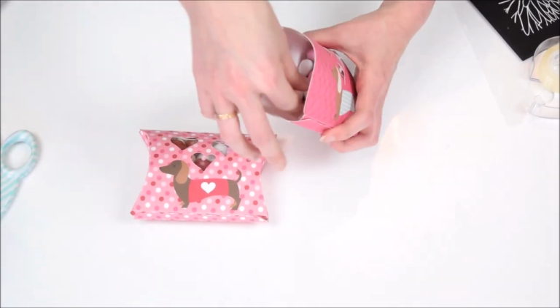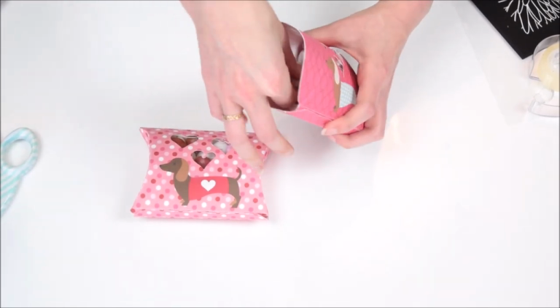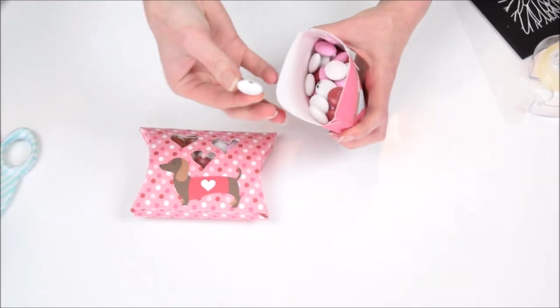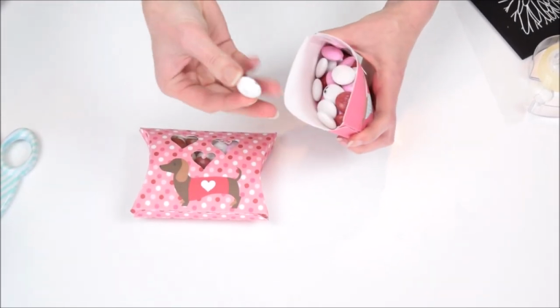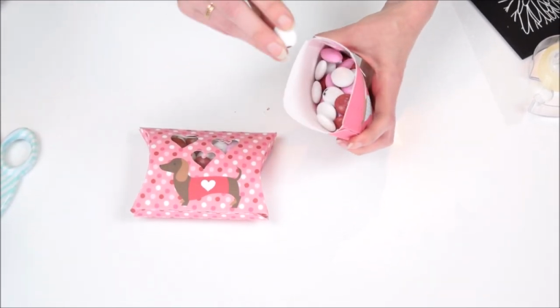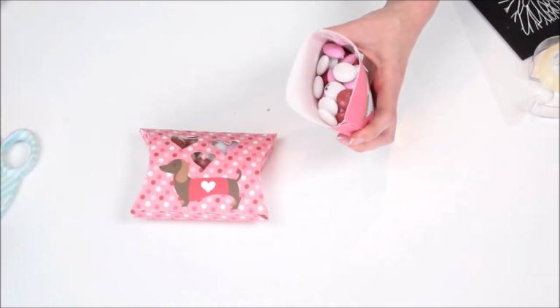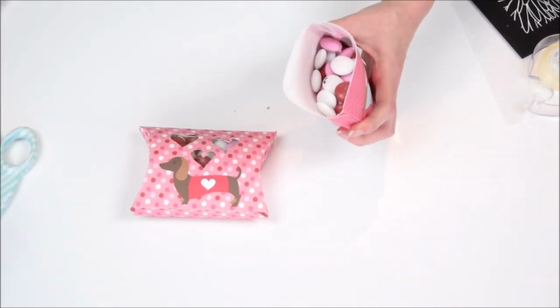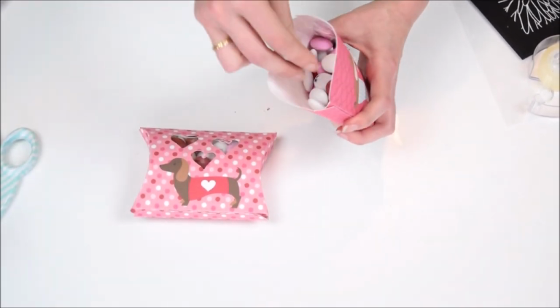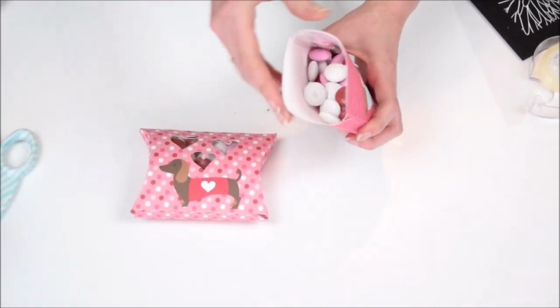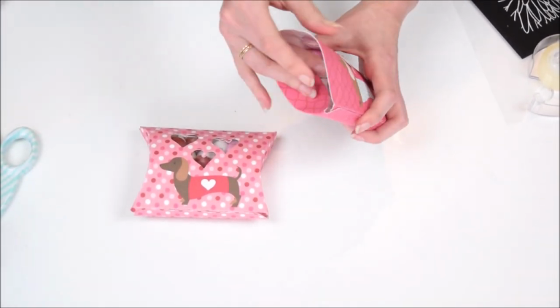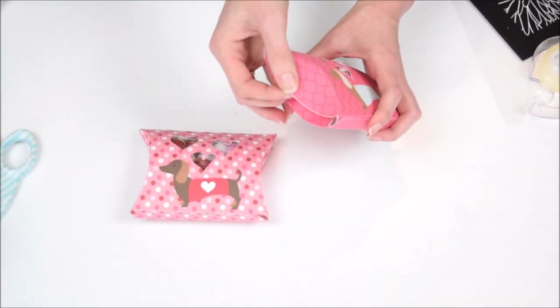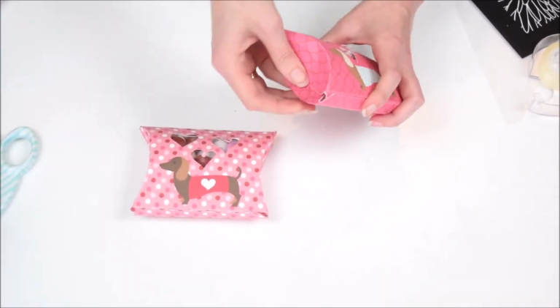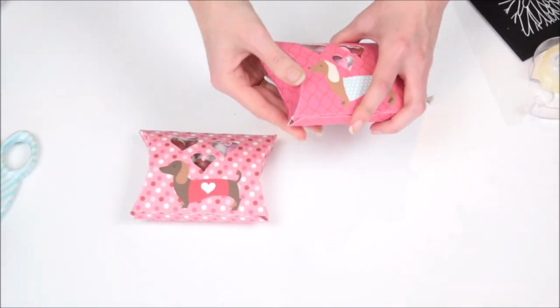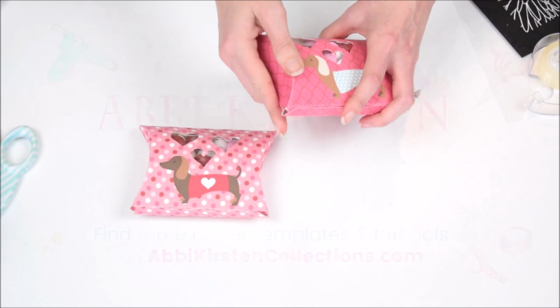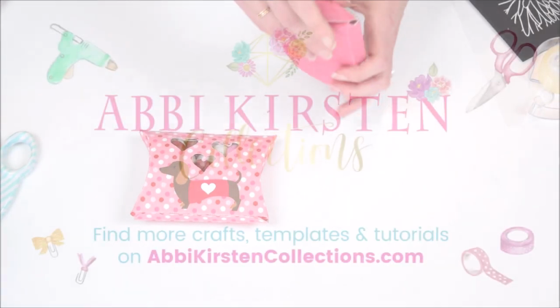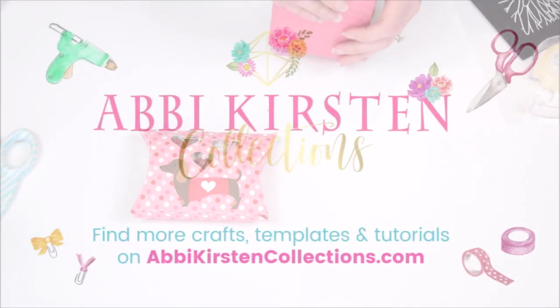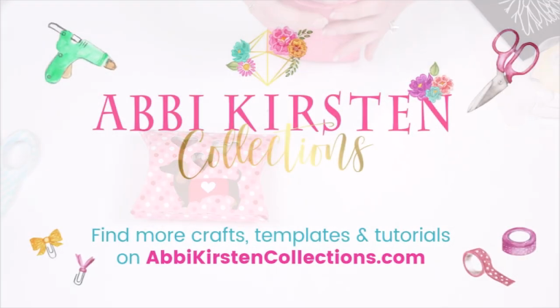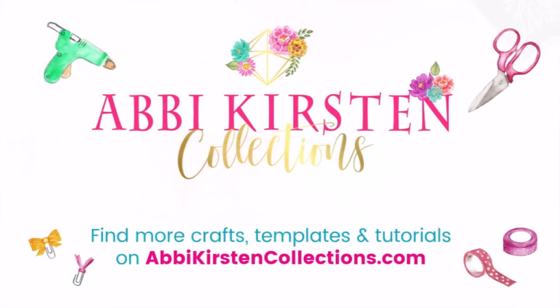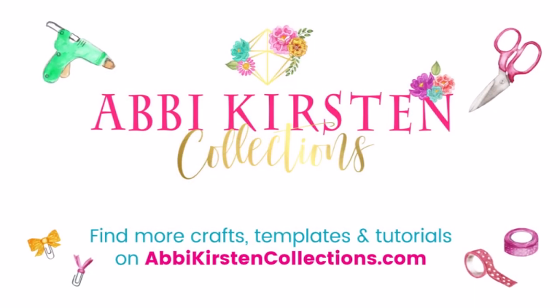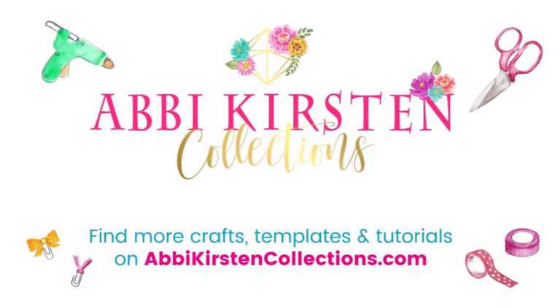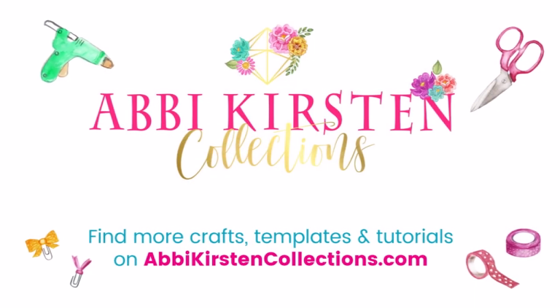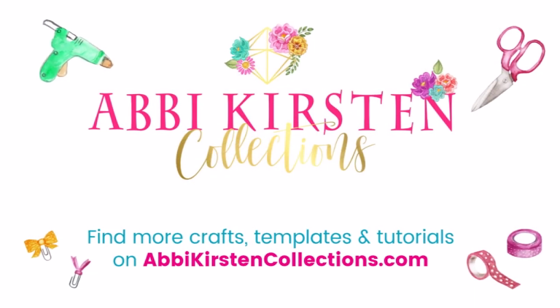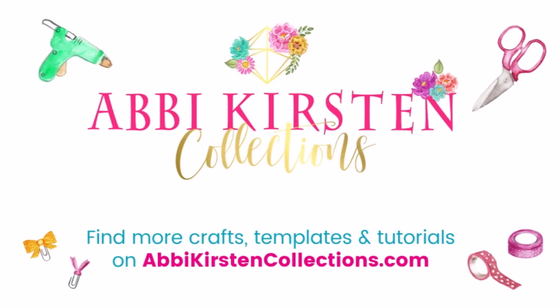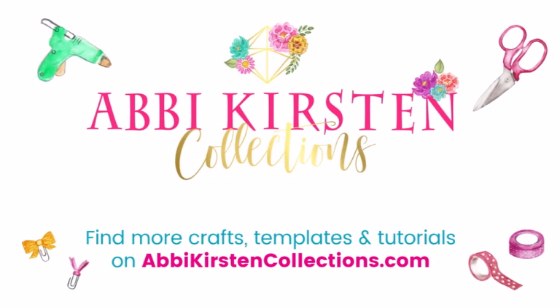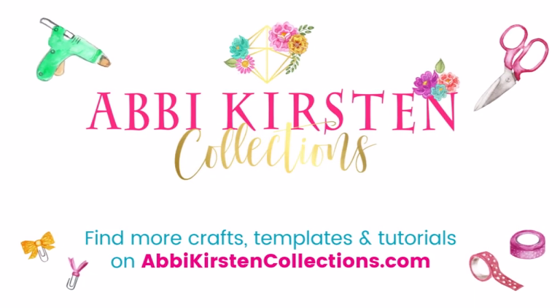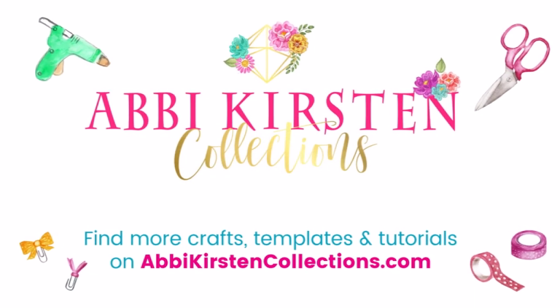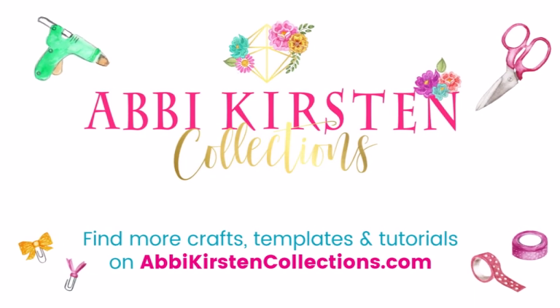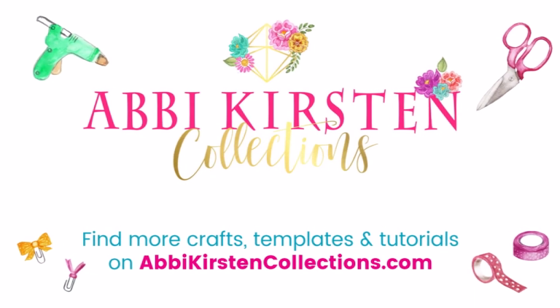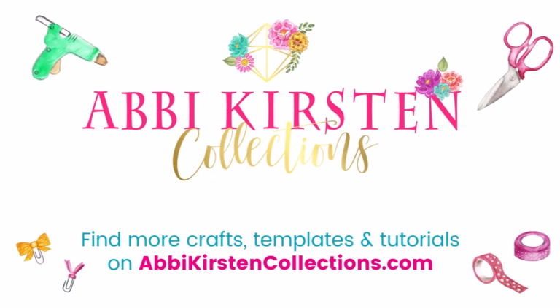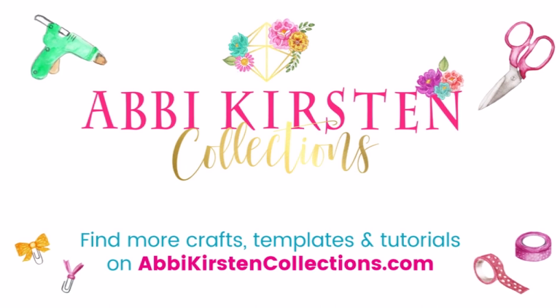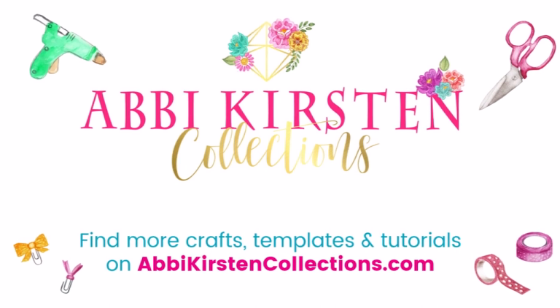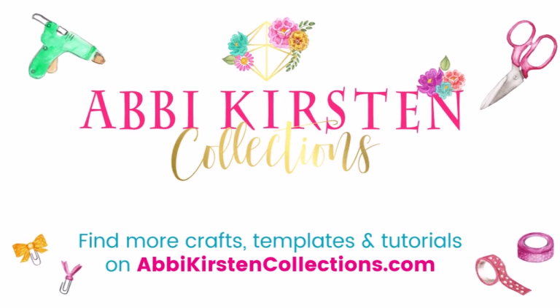Your loved one or friend can open it up and enjoy some candy. Thanks for watching everyone, I hope you enjoyed this Valentine craft. To find more crafts, templates, and tutorials, visit abbykirstencollections.com.